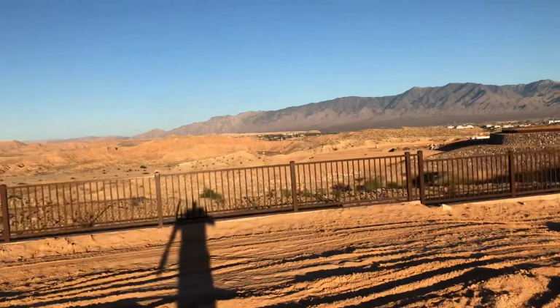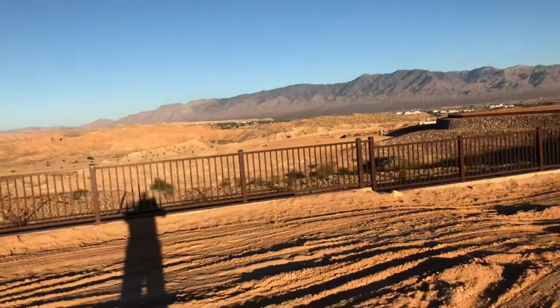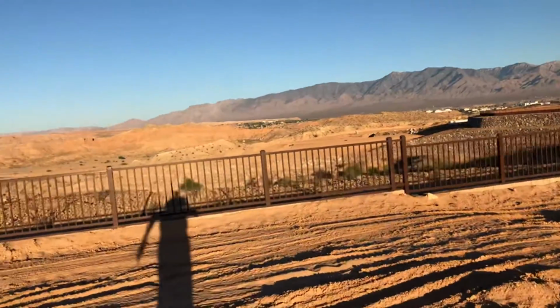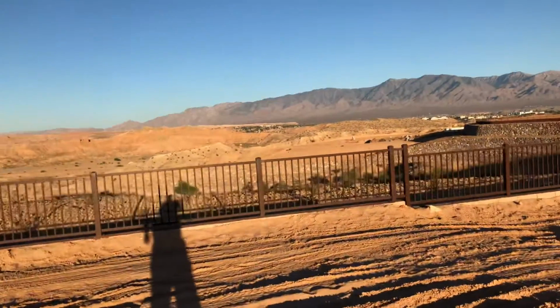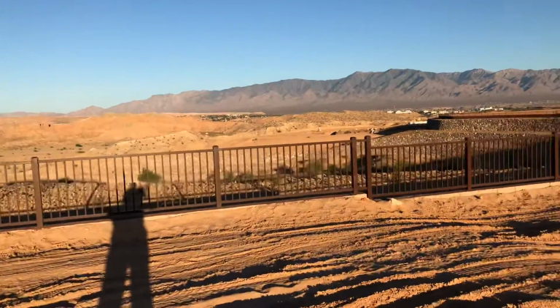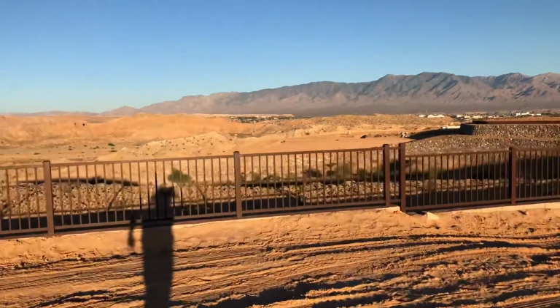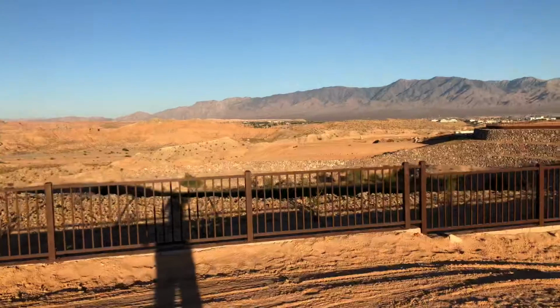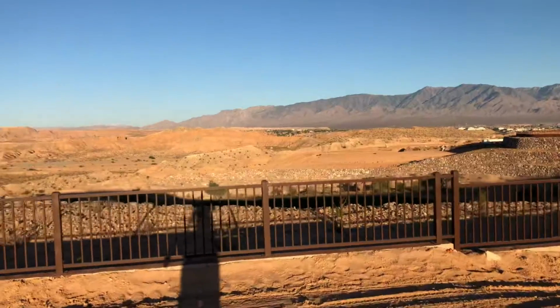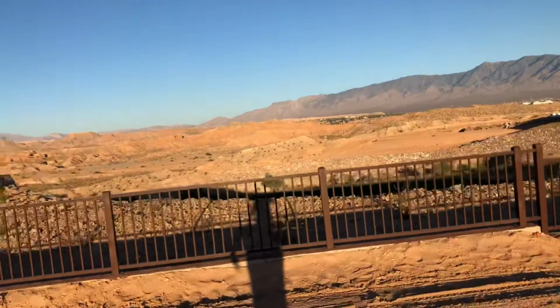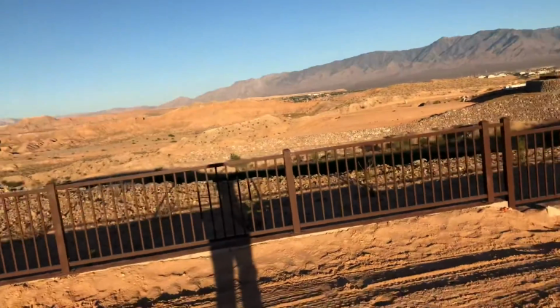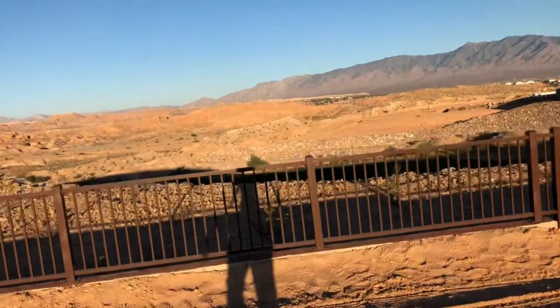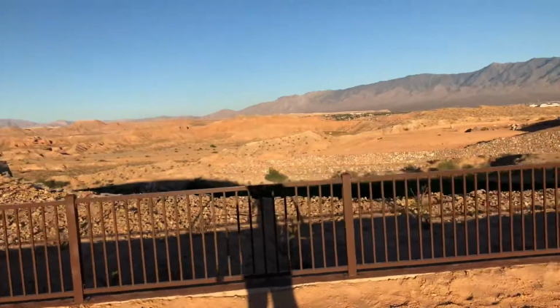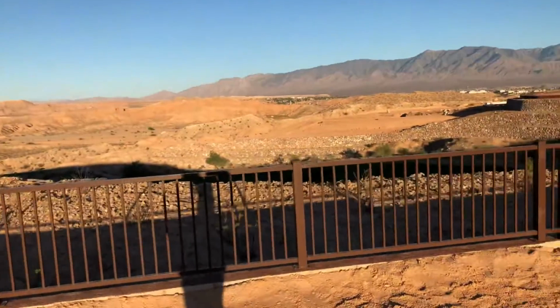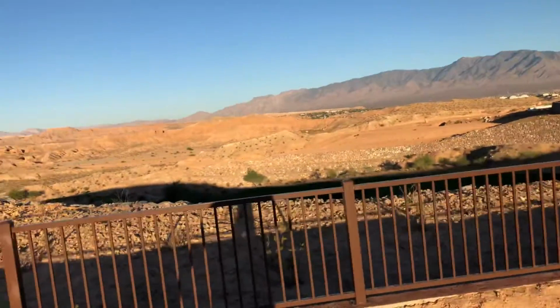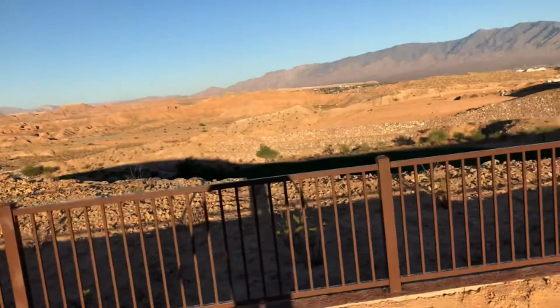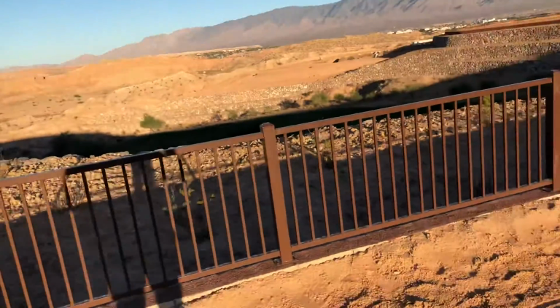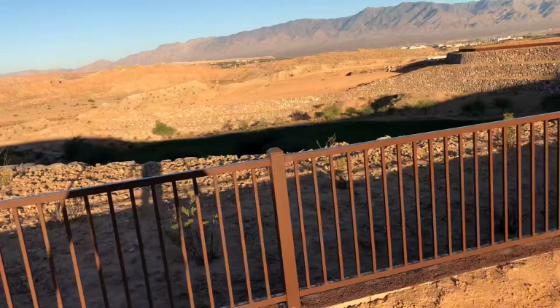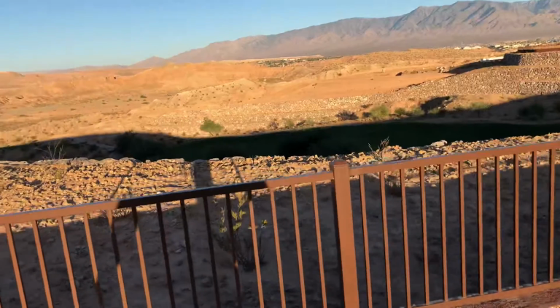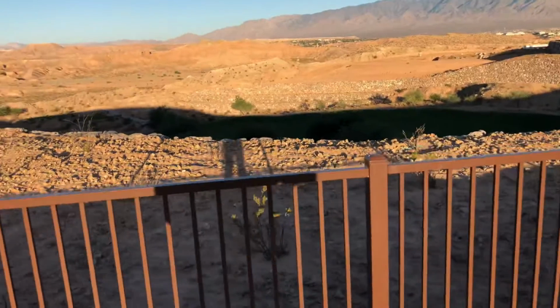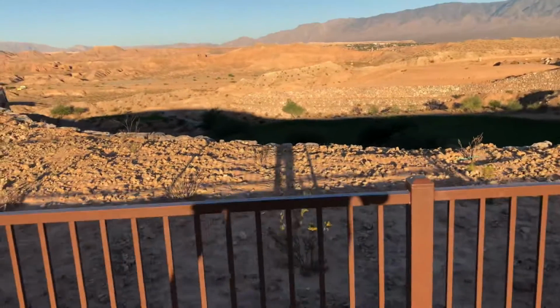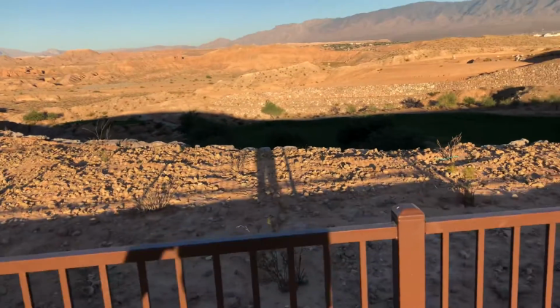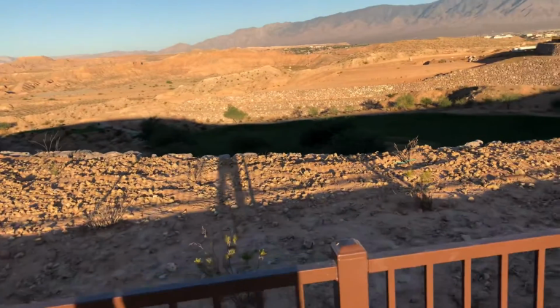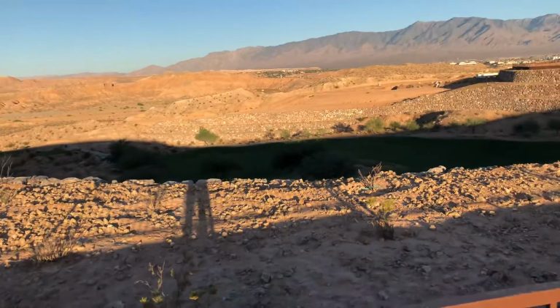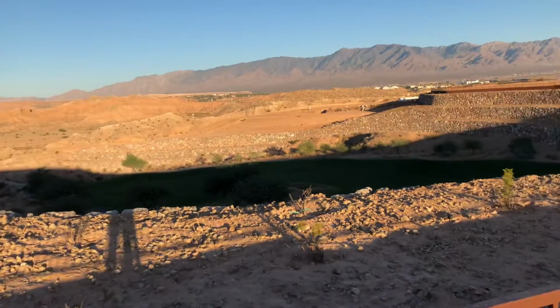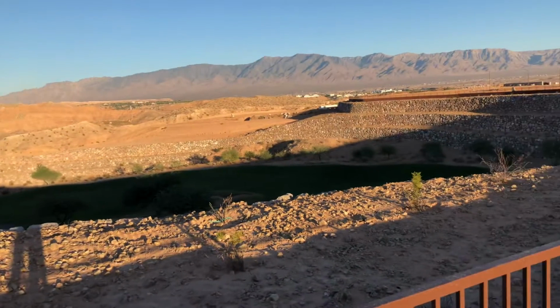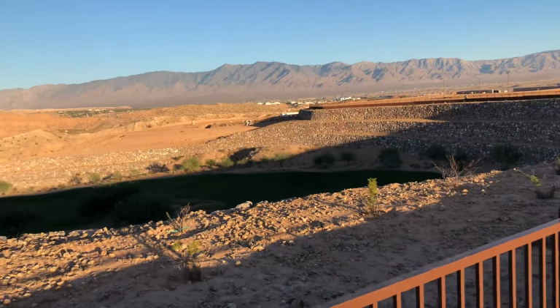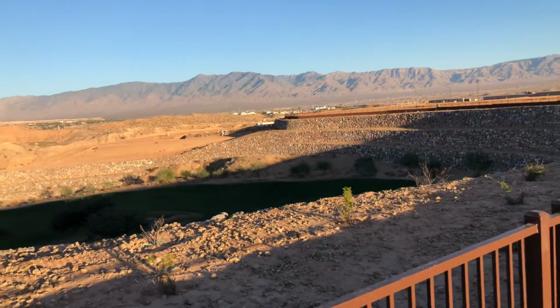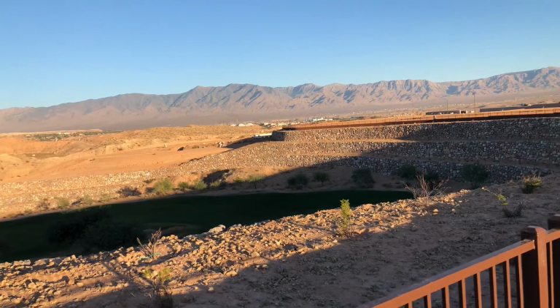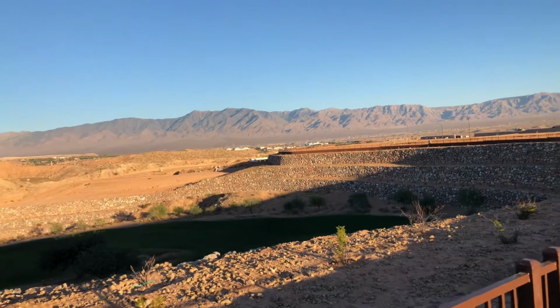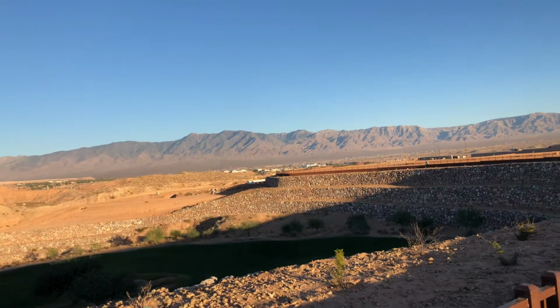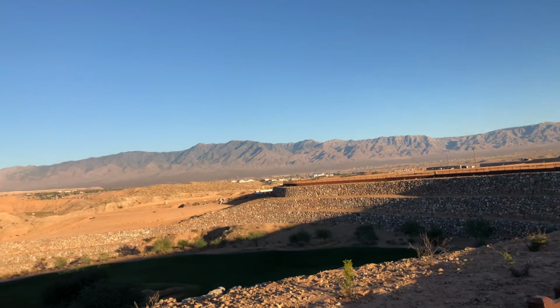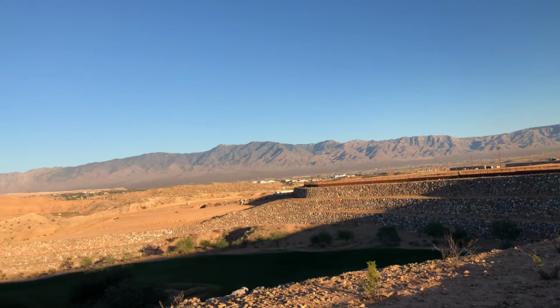This is a beautiful golf course lot. As you can see, we walk out here towards the back — there's some desert landscaping right behind your house and then a view of the golf course. Of course we've got these beautiful mountain views as well.